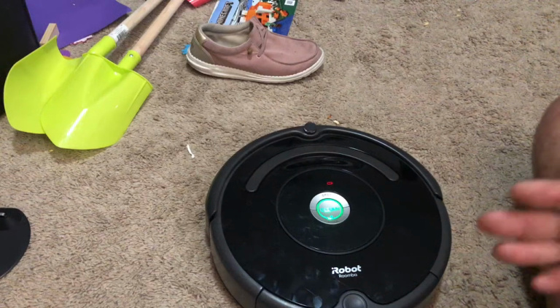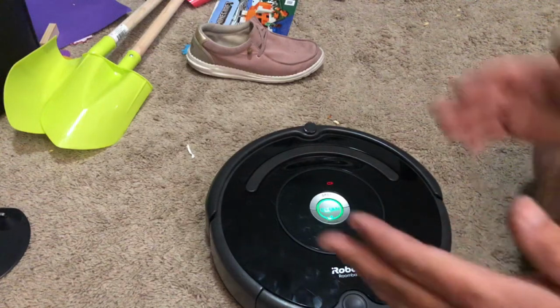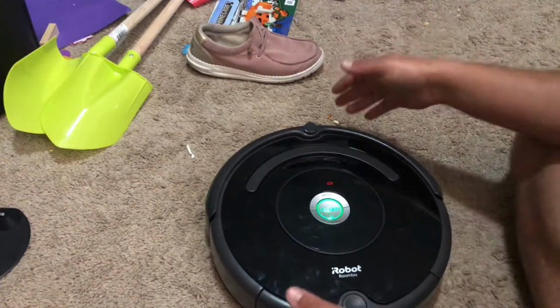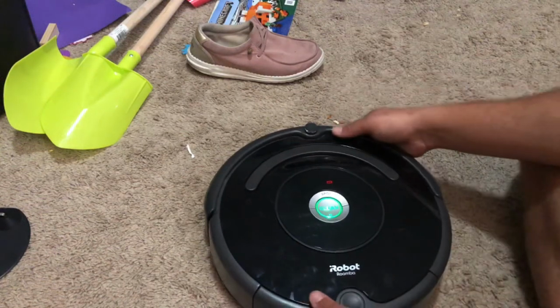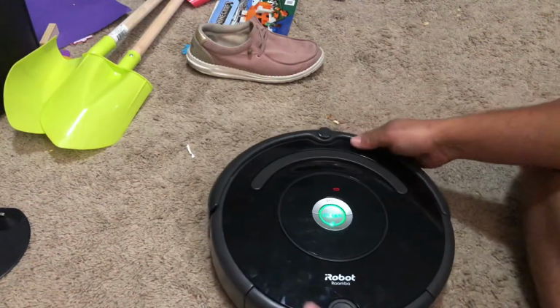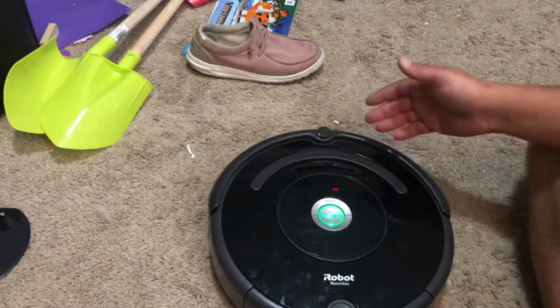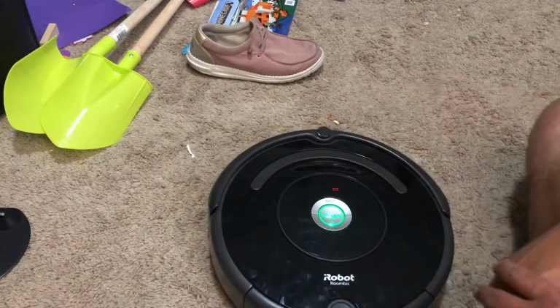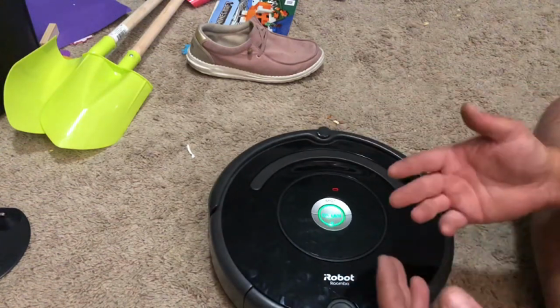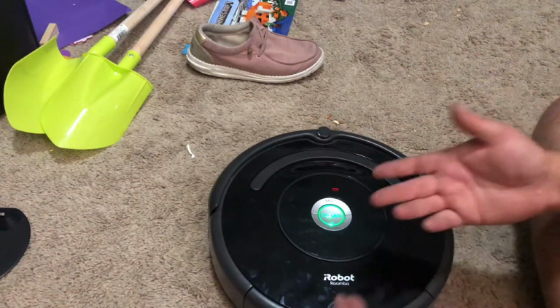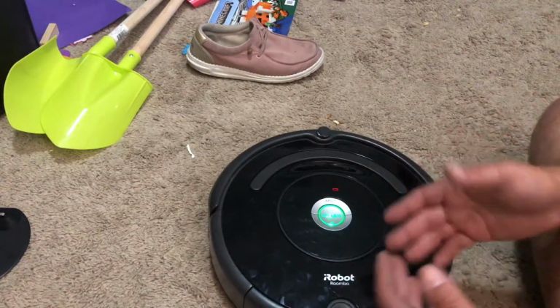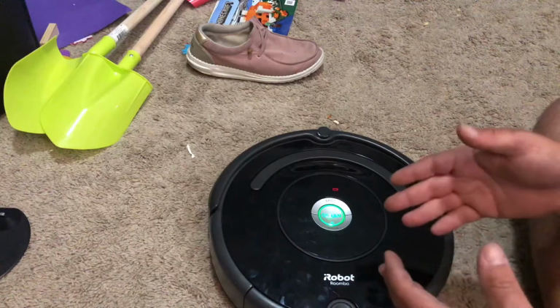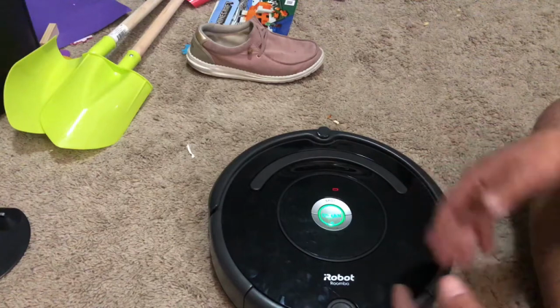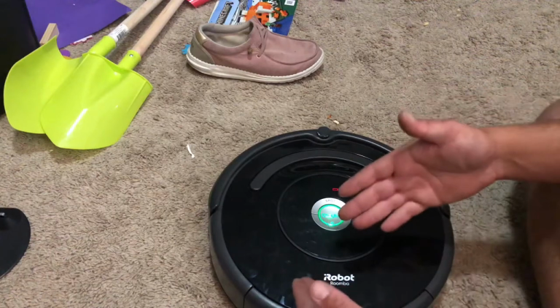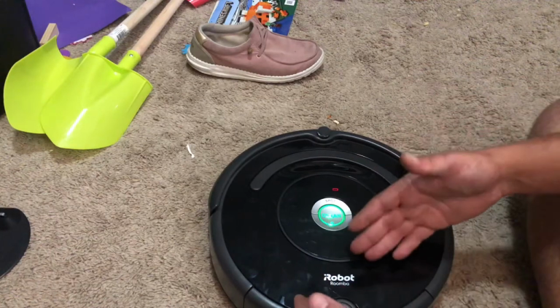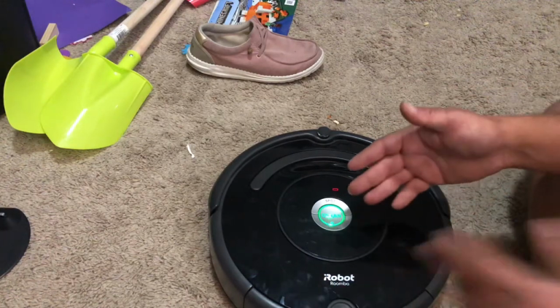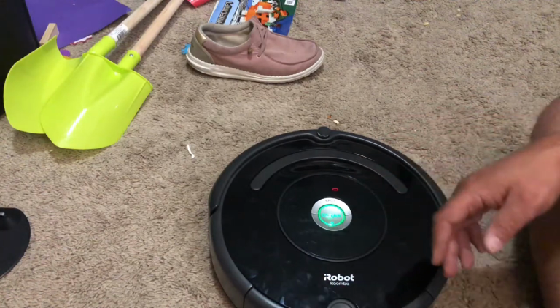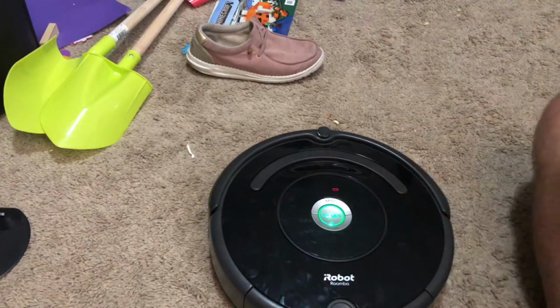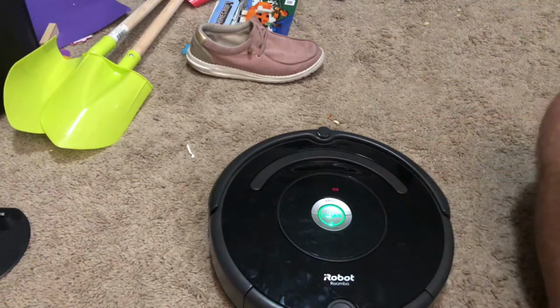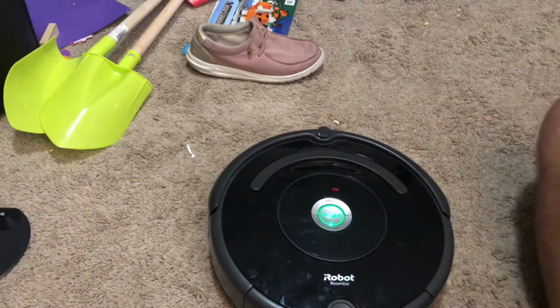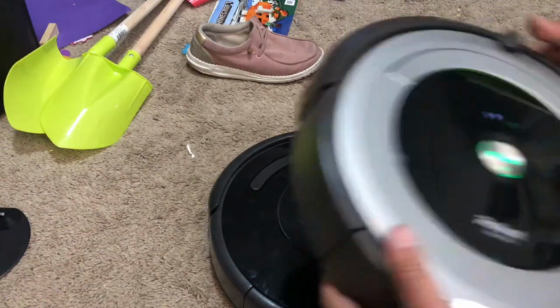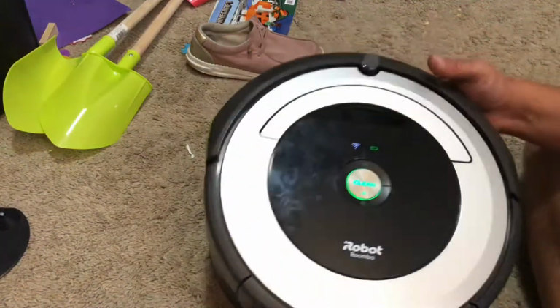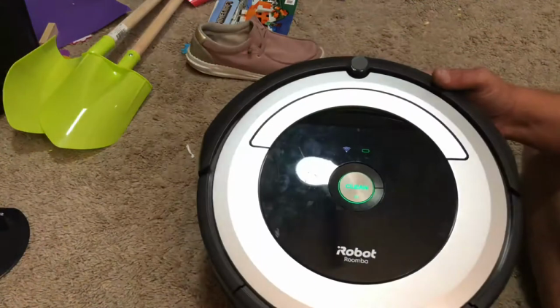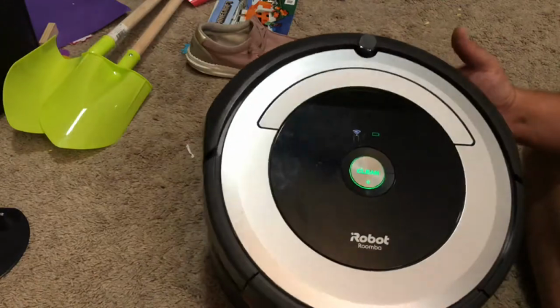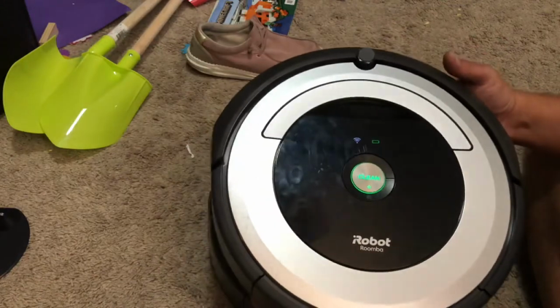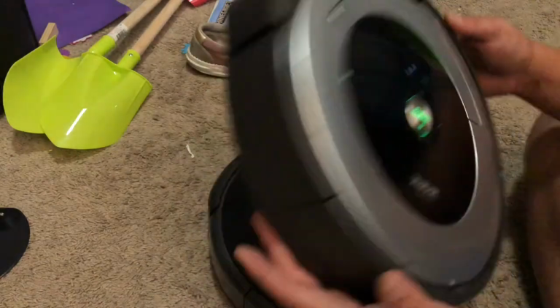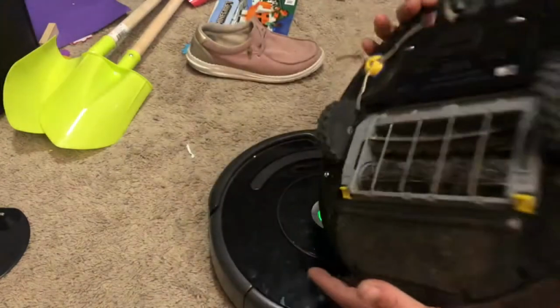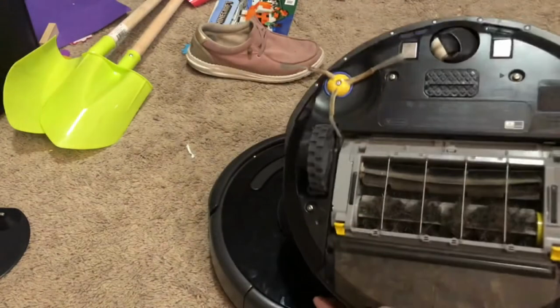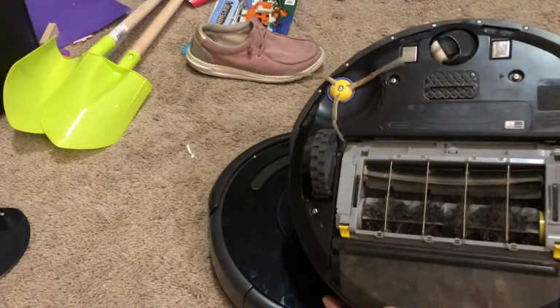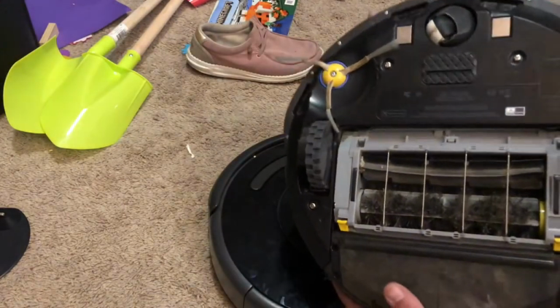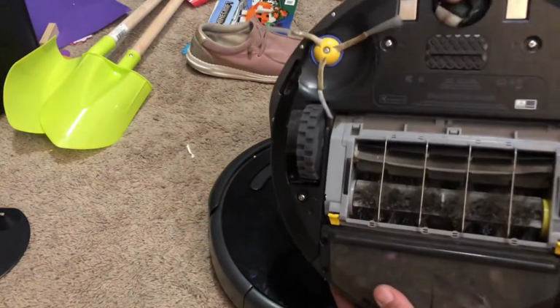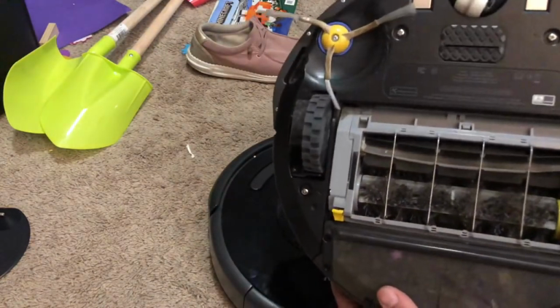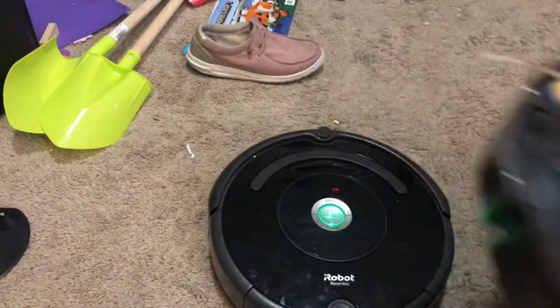Hey guys, what's going on? So in today's video I'm going to show y'all how to remove the front wheel of your Roomba iRobot. It can look many different ways, but the front wheel, the caster wheel, will be the same.